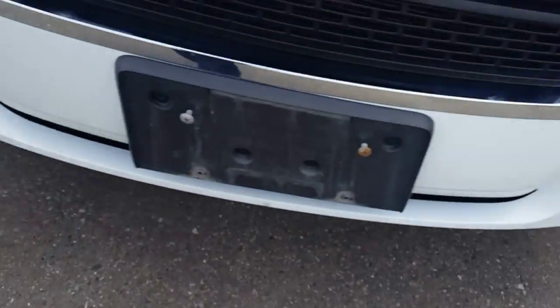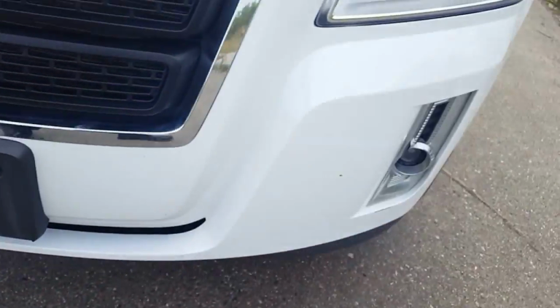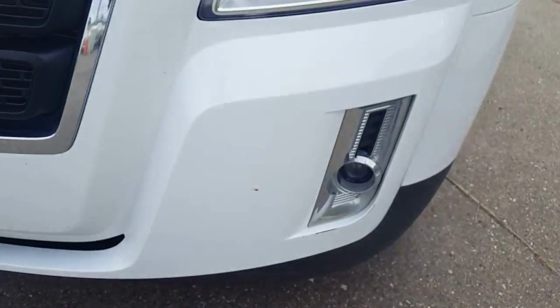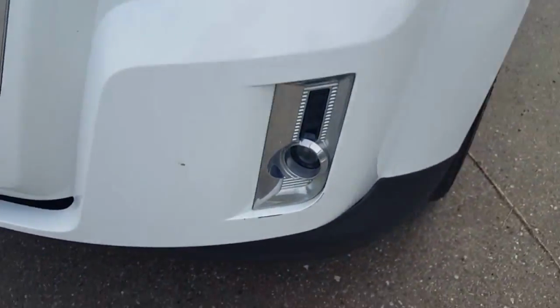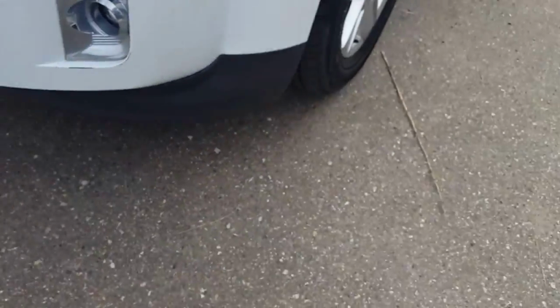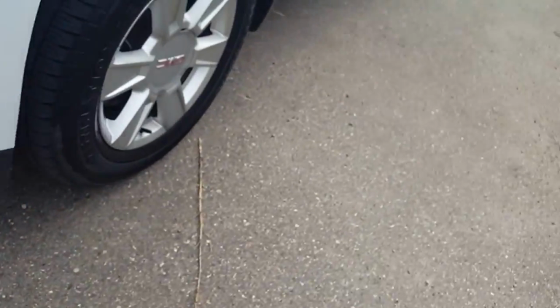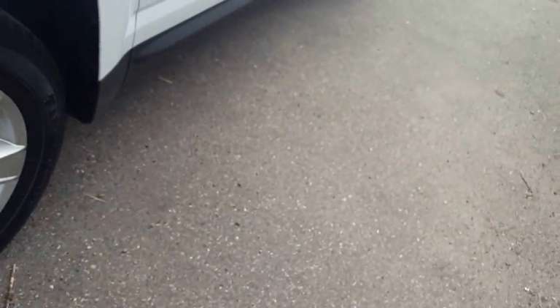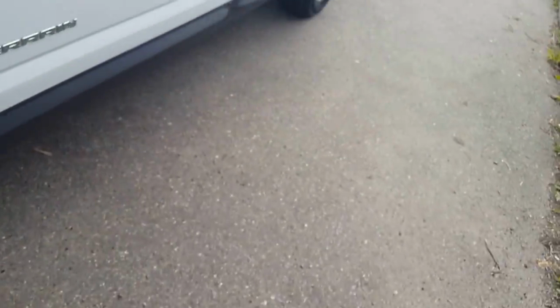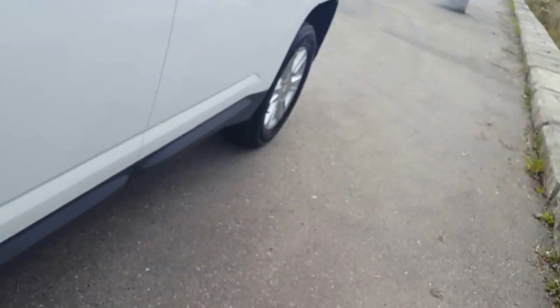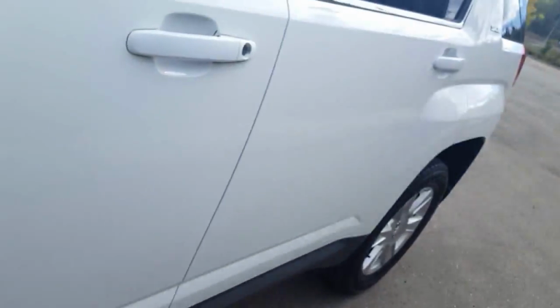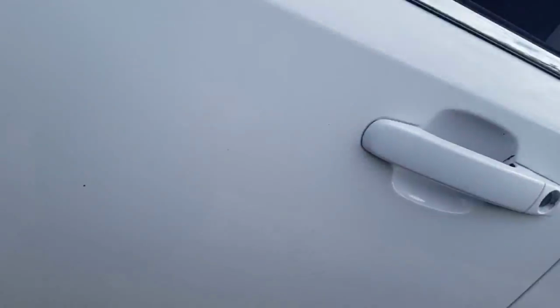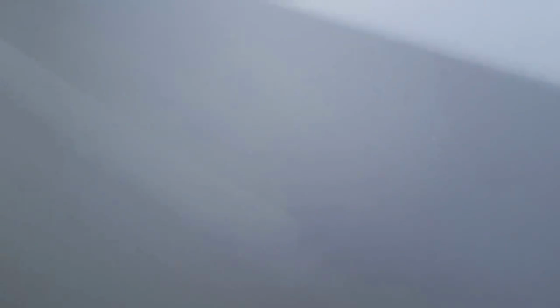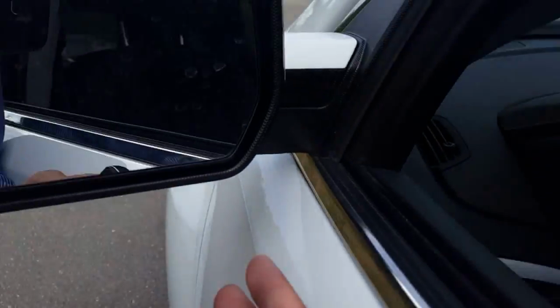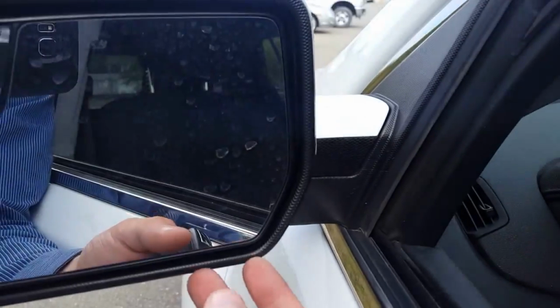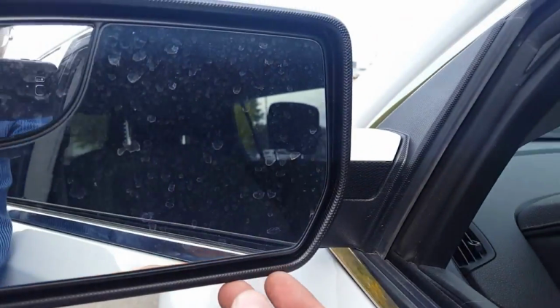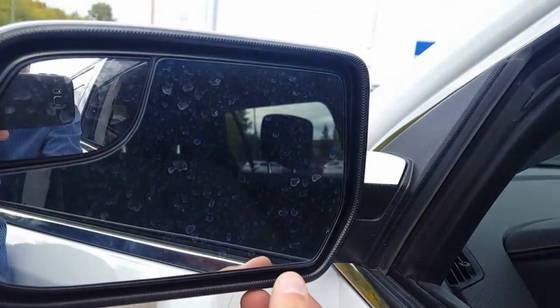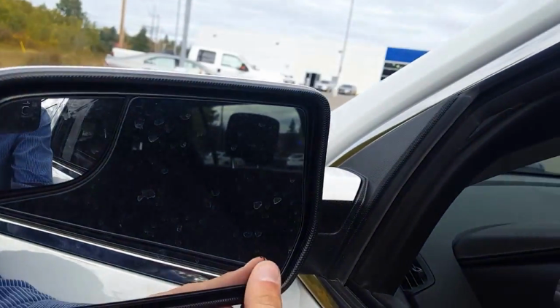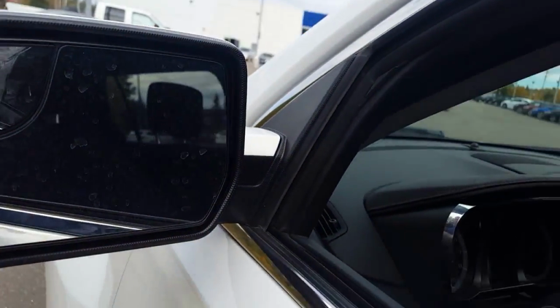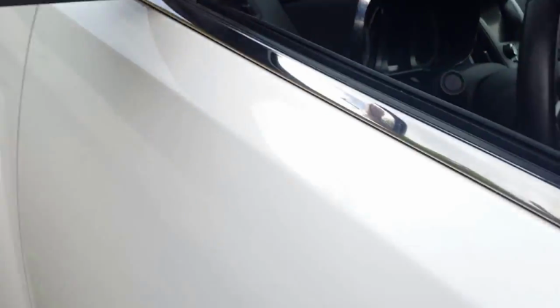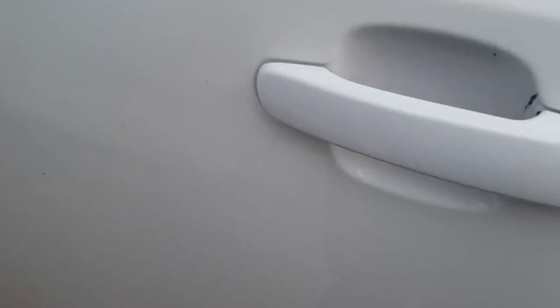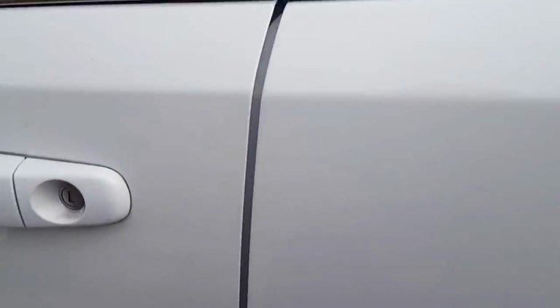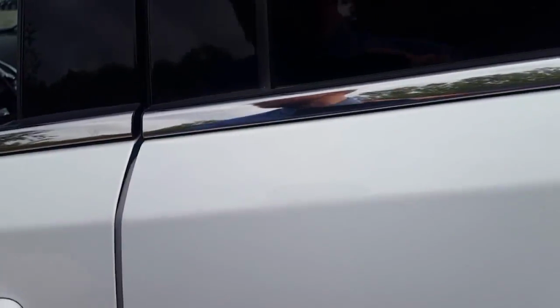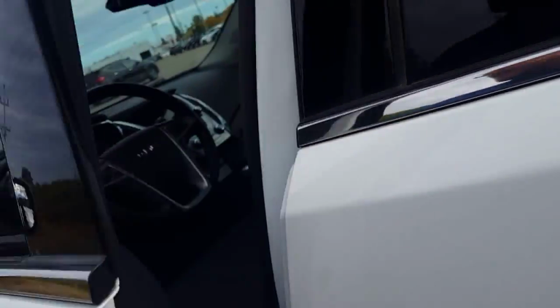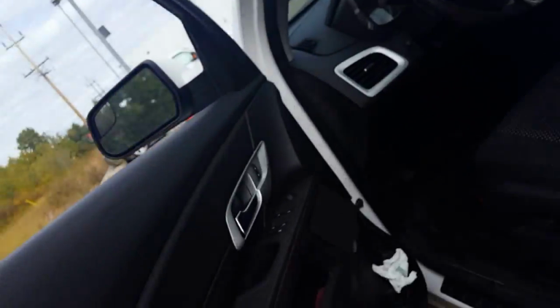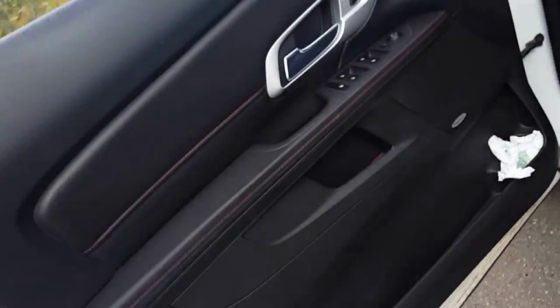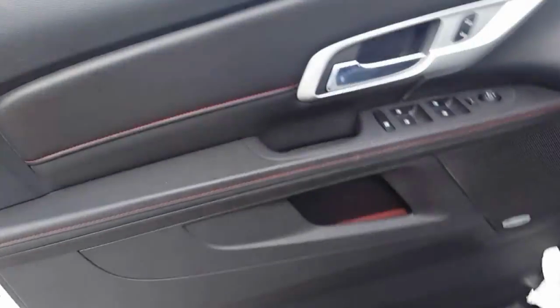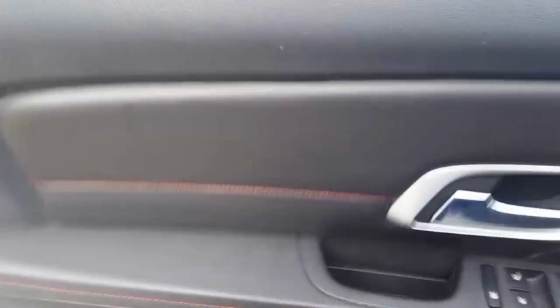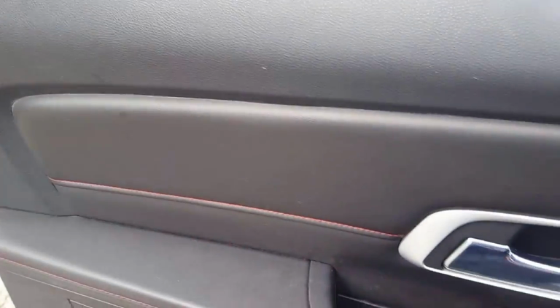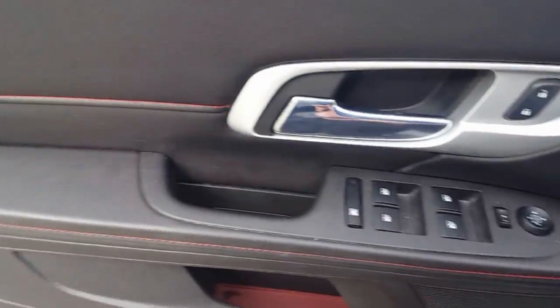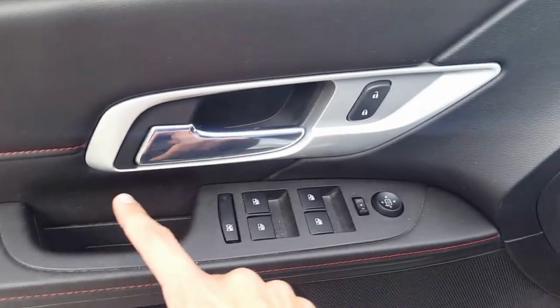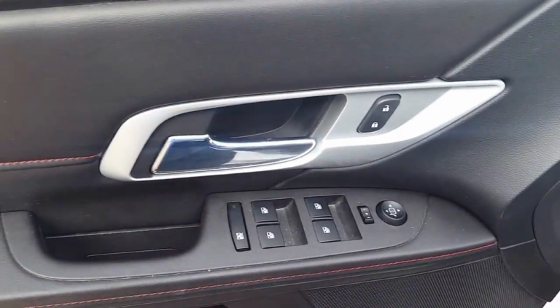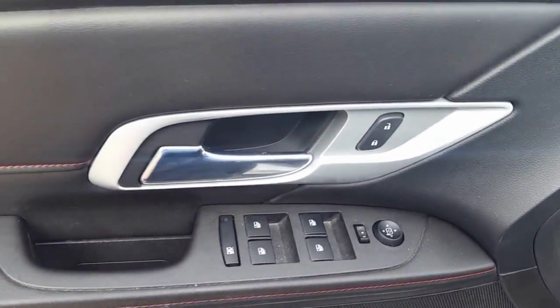Looking over here we have our fog lights, gonna be perfect for that winter weather and those cold mornings. Before I get in the car I'll just show you — it's a little hard to see but we have our heated mirrors, which is definitely going to be good for those winter mornings.